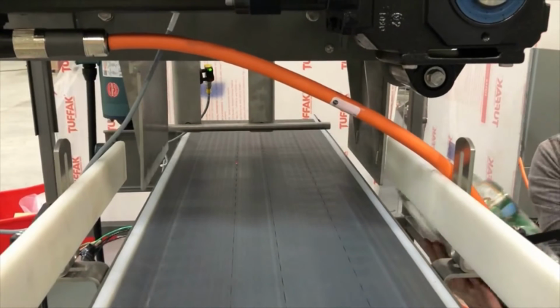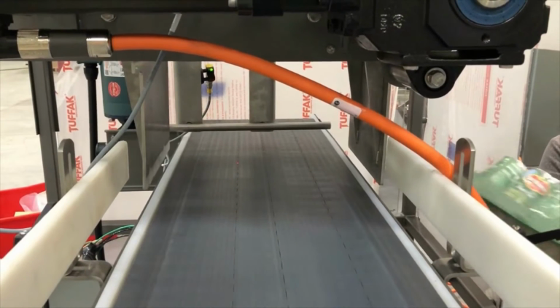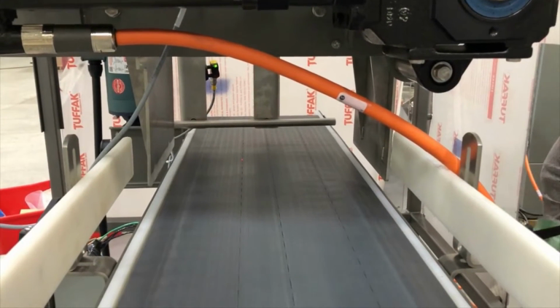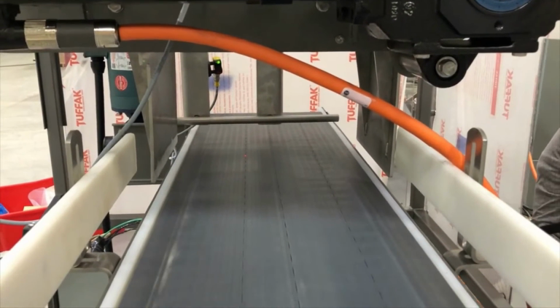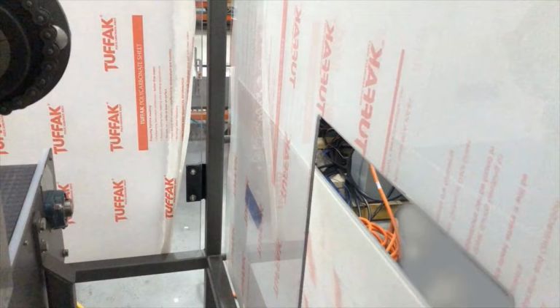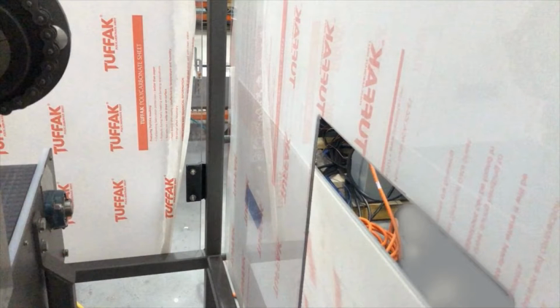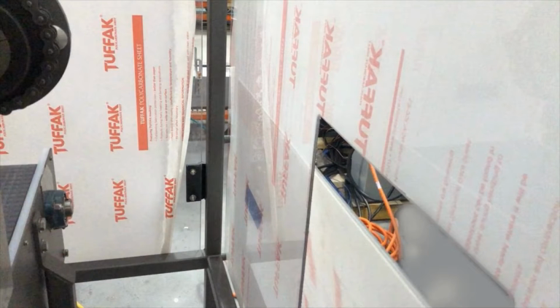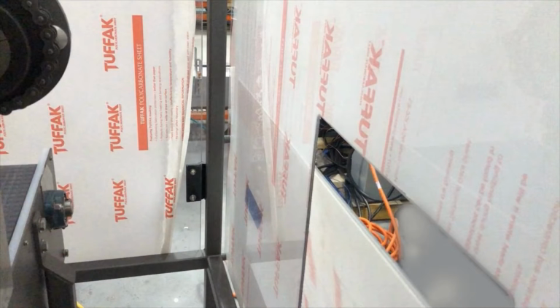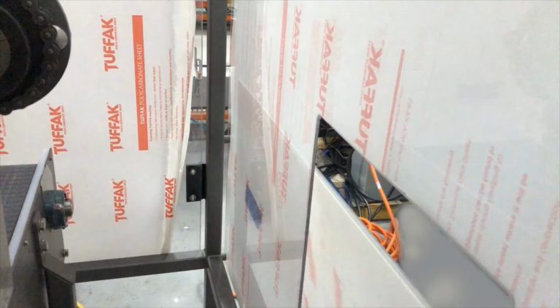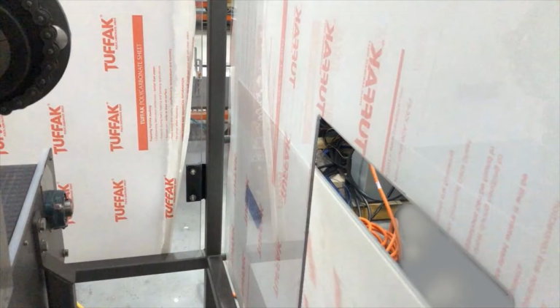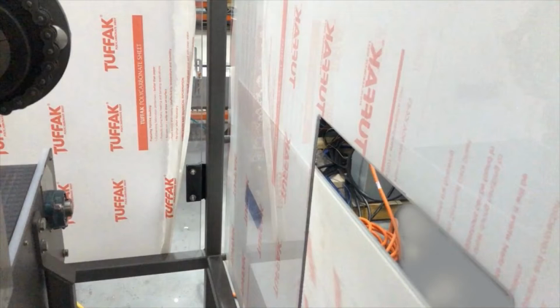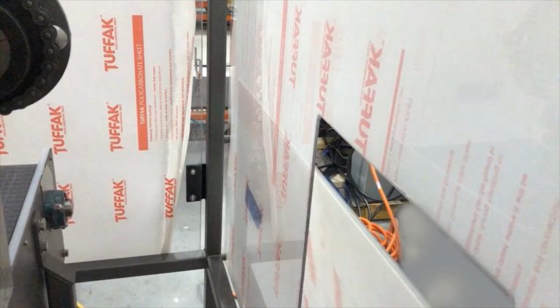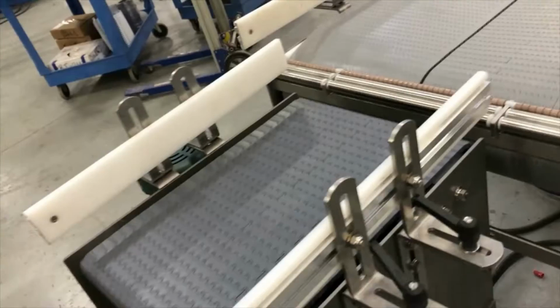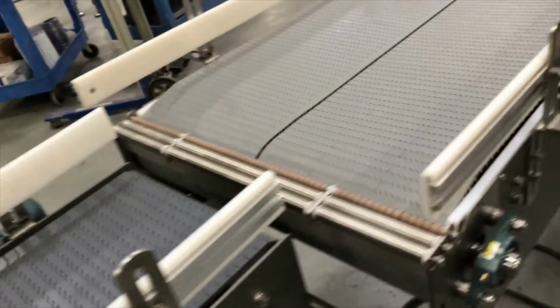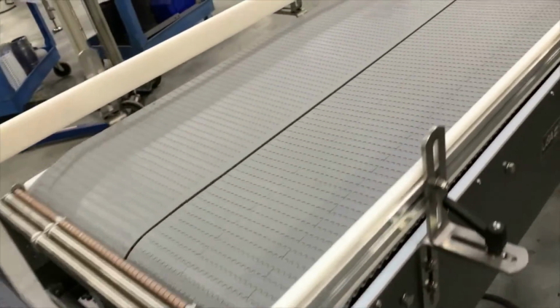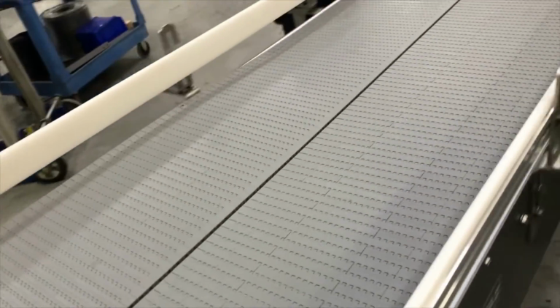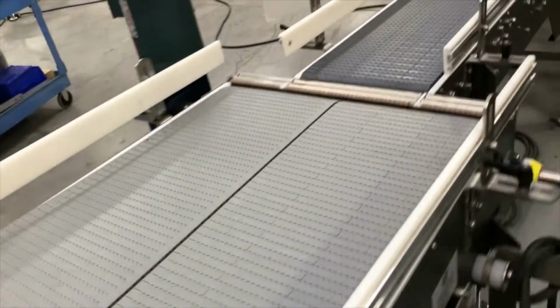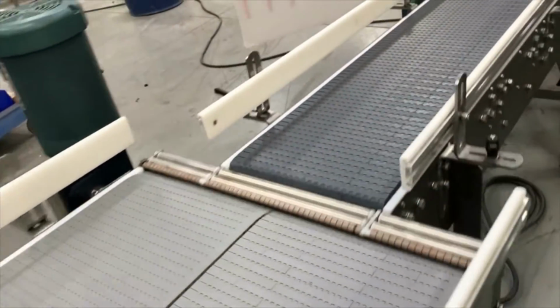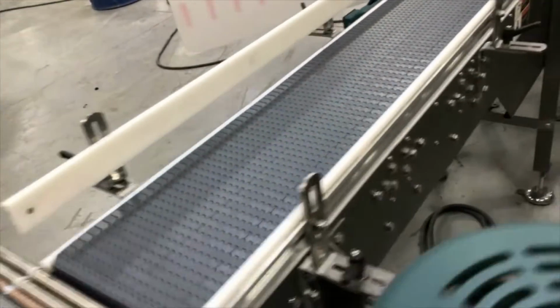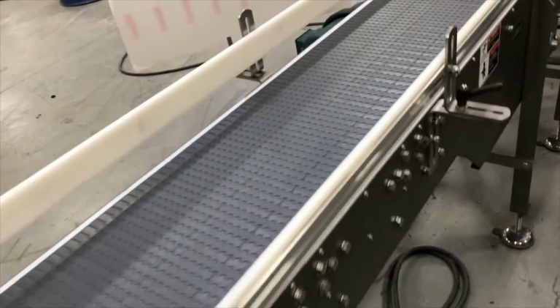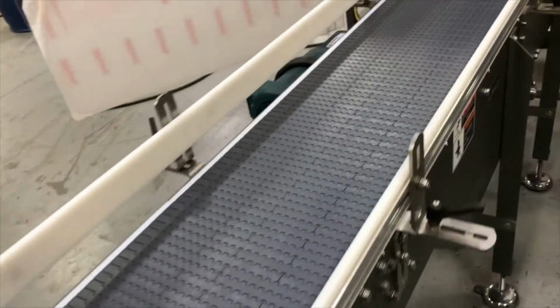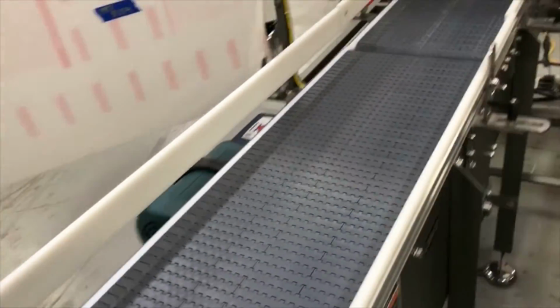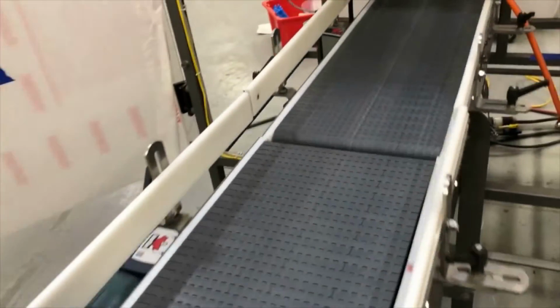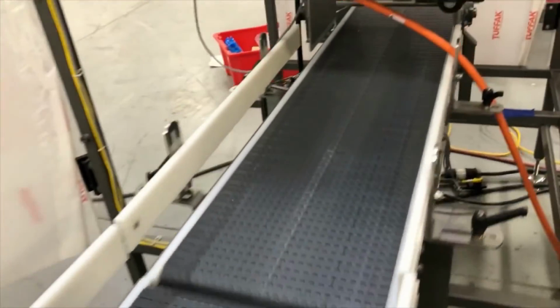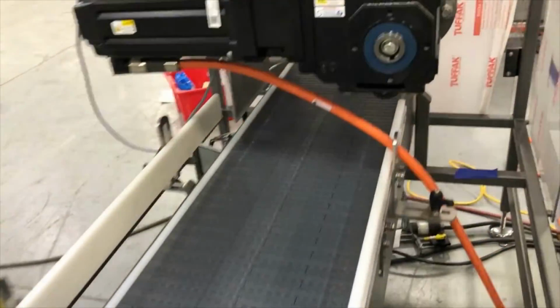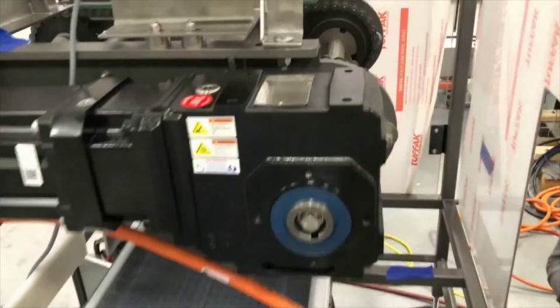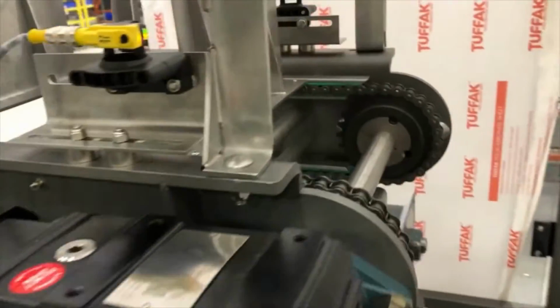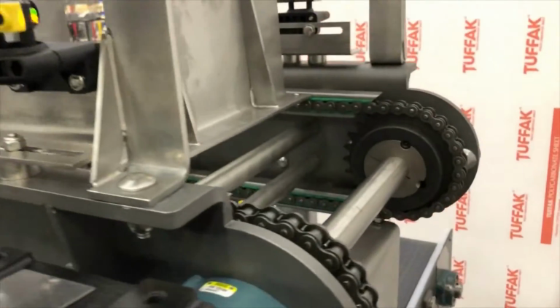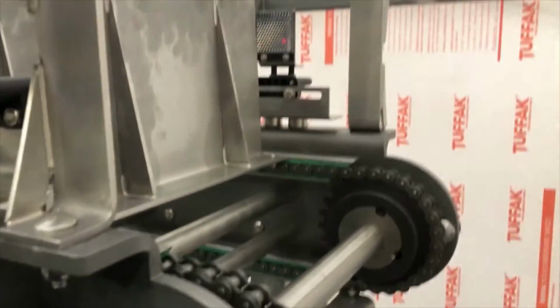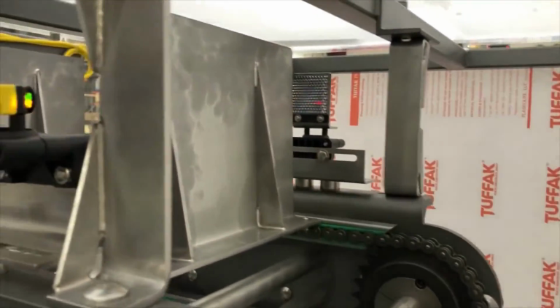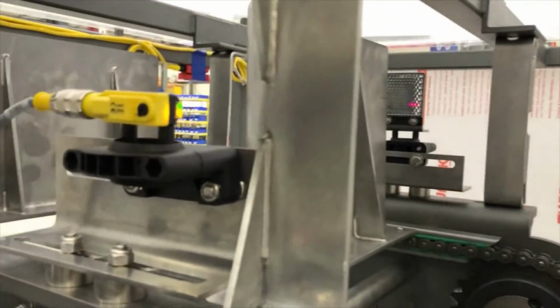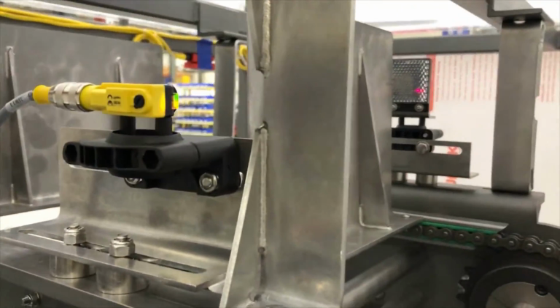Polycarbonate guarding was furnished around the pusher transfer assembly for operator safety. Planning ahead, the overall scope of the project also included options for two additional powered conveyors to be added at a later date.